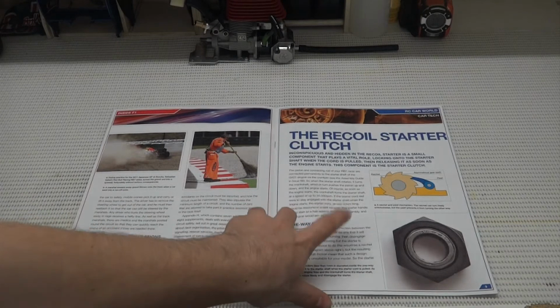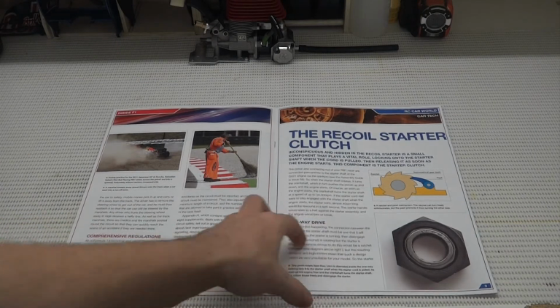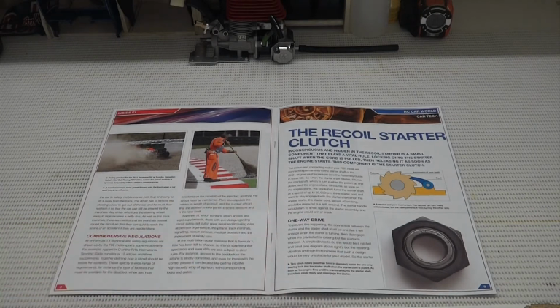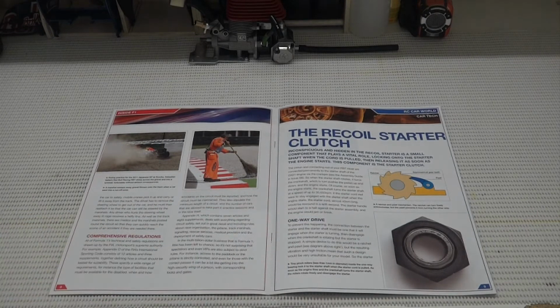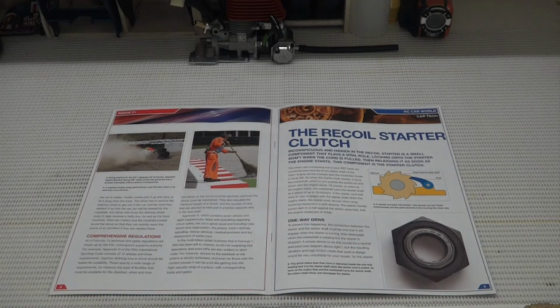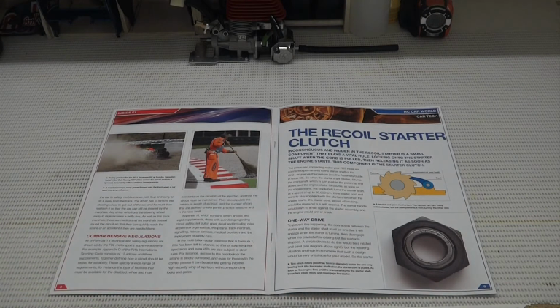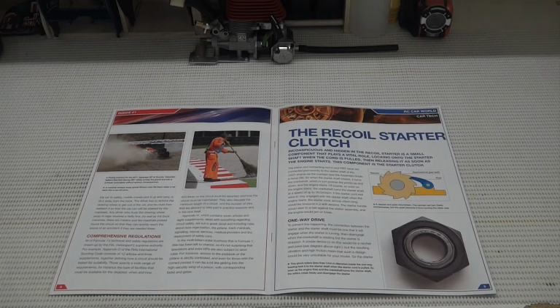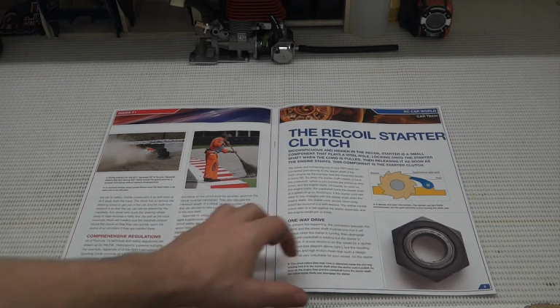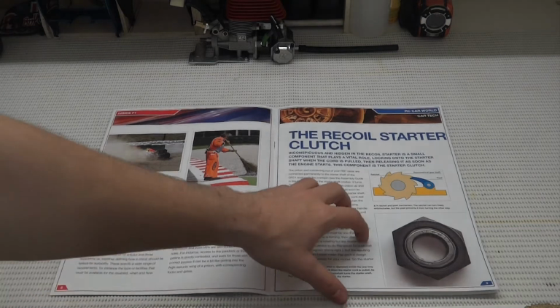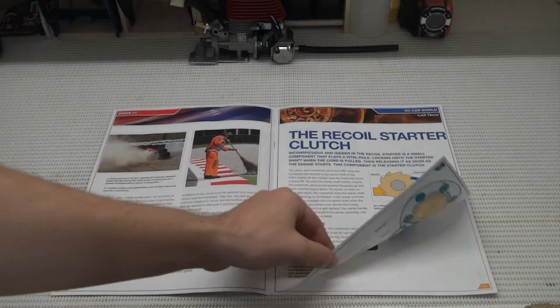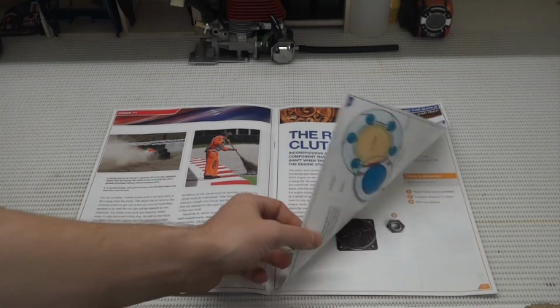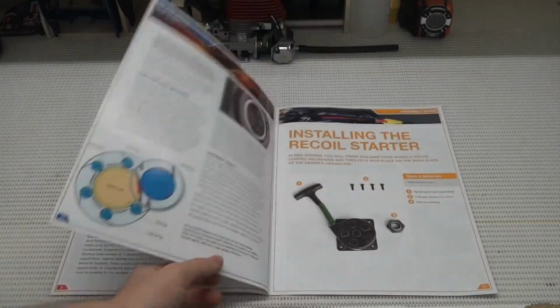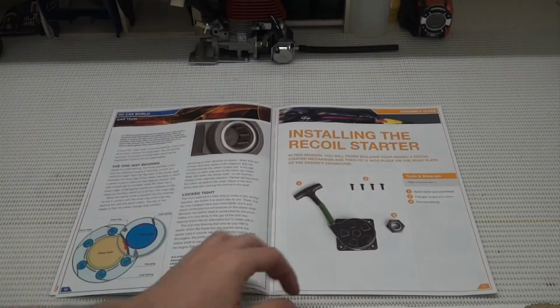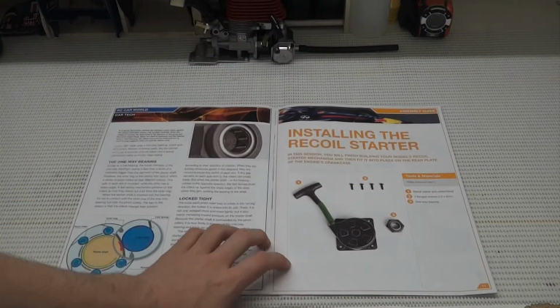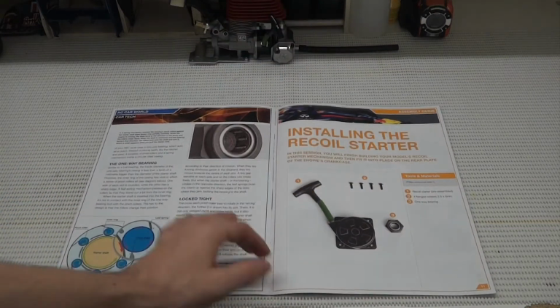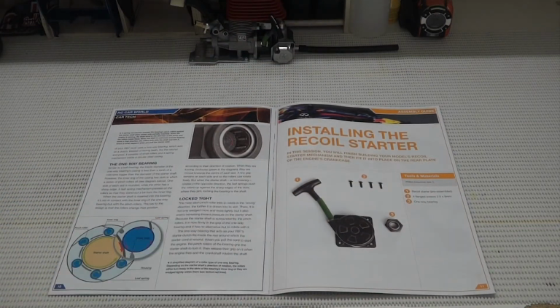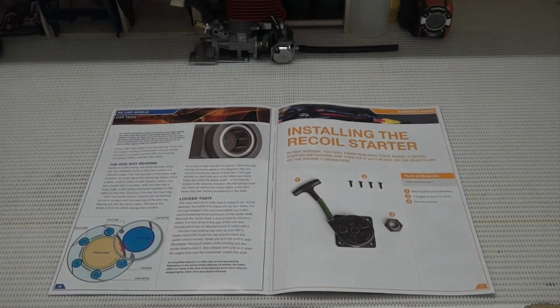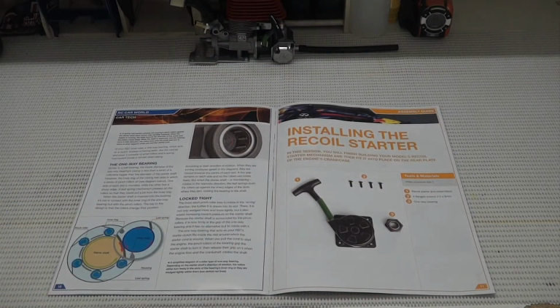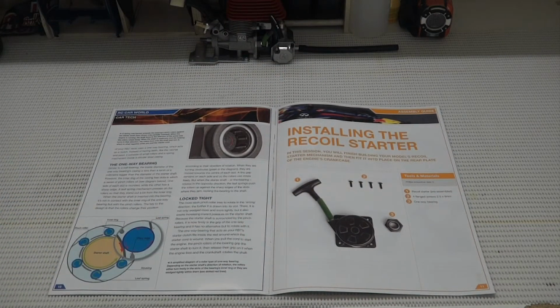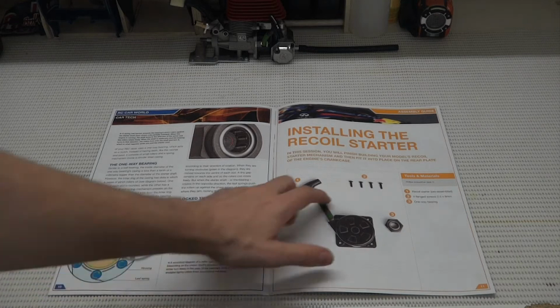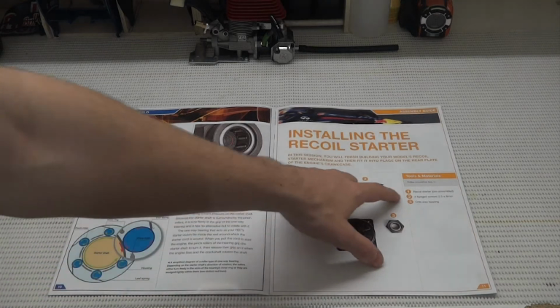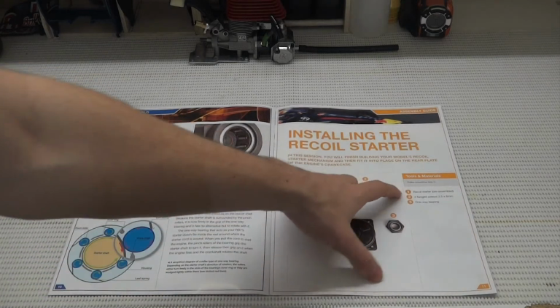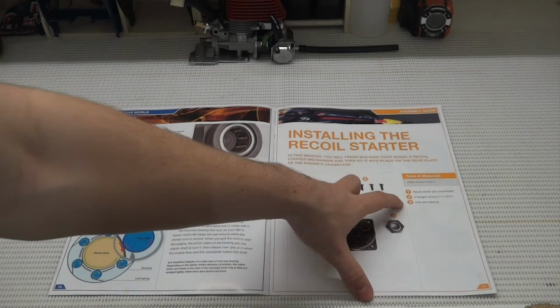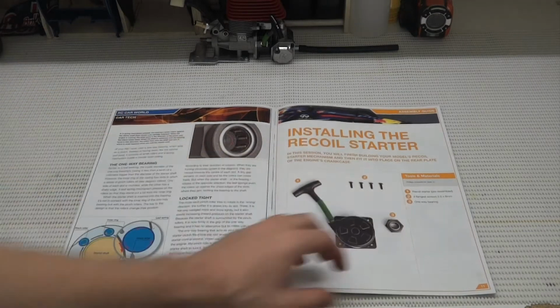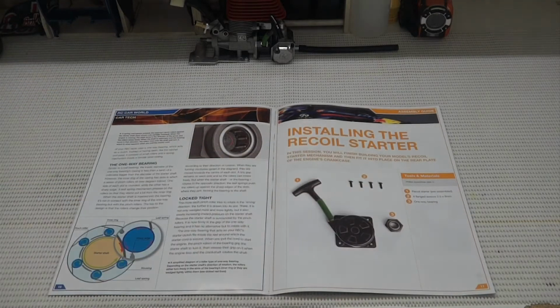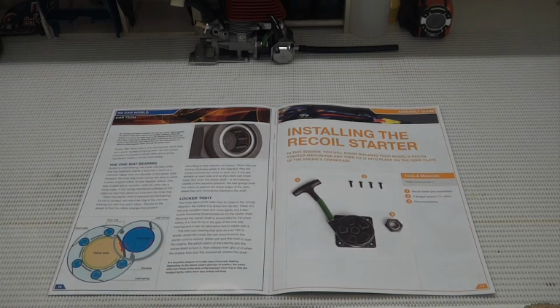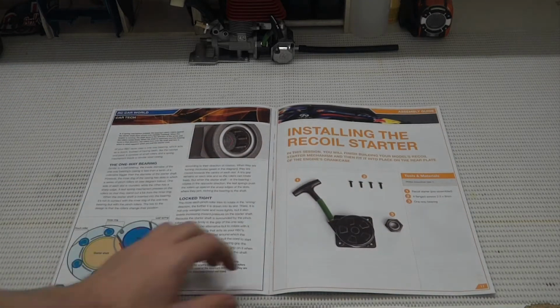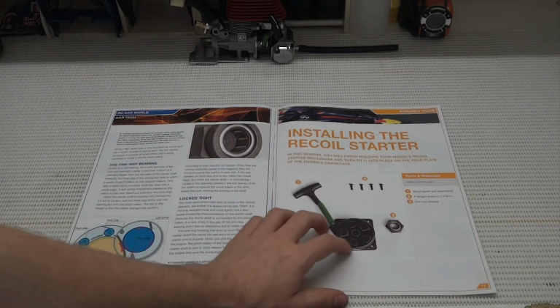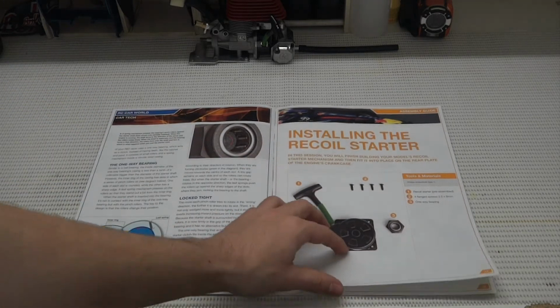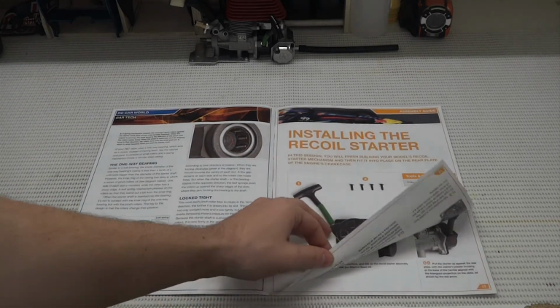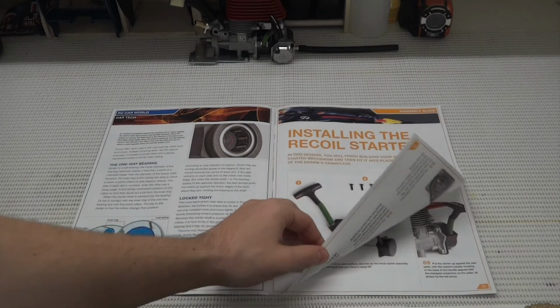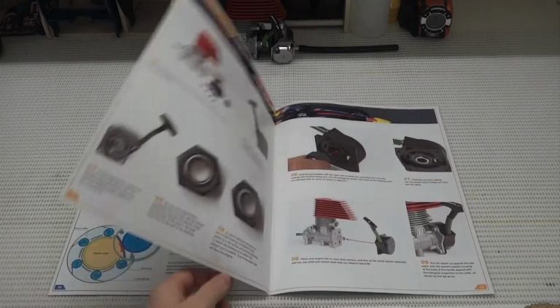This explains the one-way bearing that we'll be using in our recoil starter. And our parts for this week's issue: we have the recoil starter, four flanged screws, and our one-way bearing.